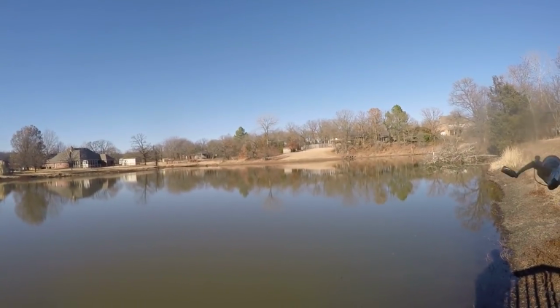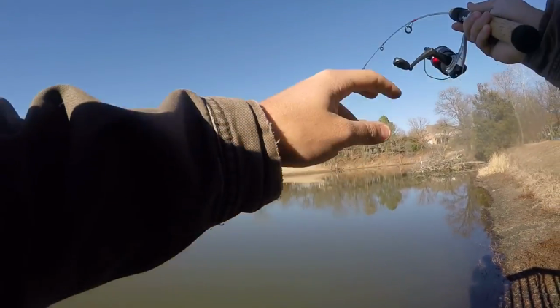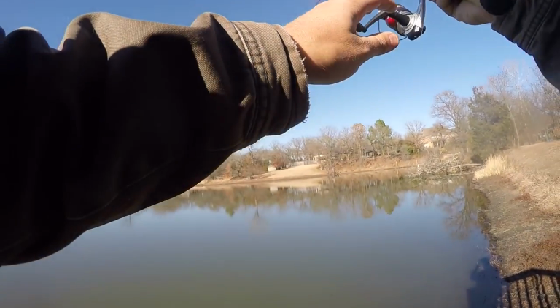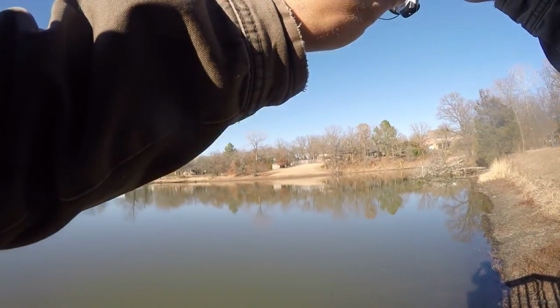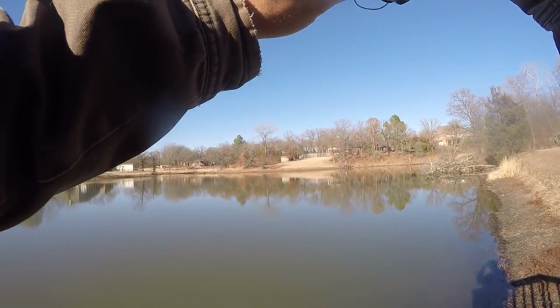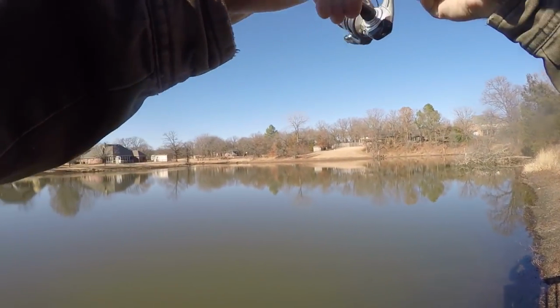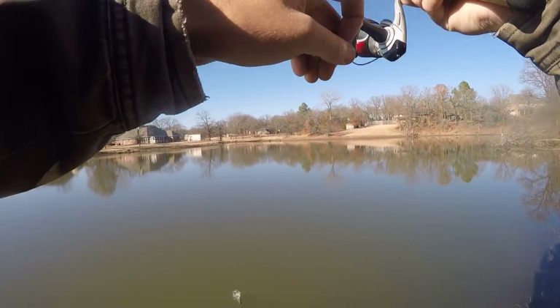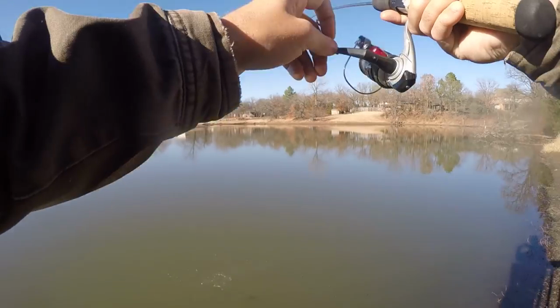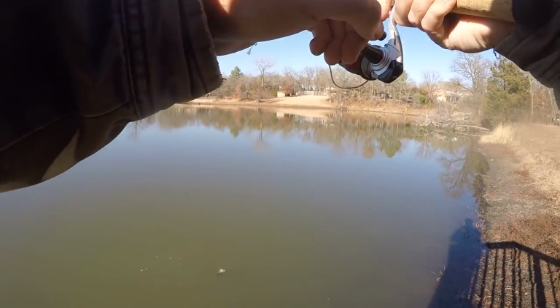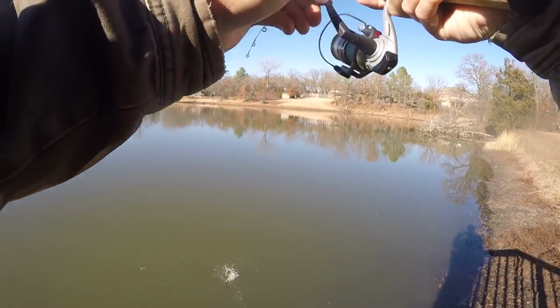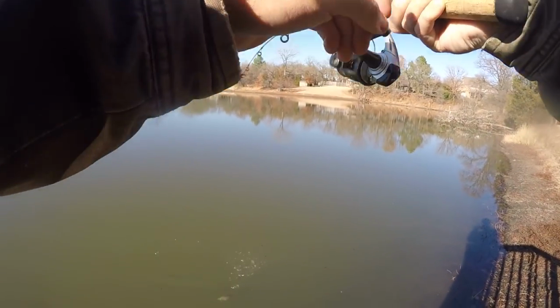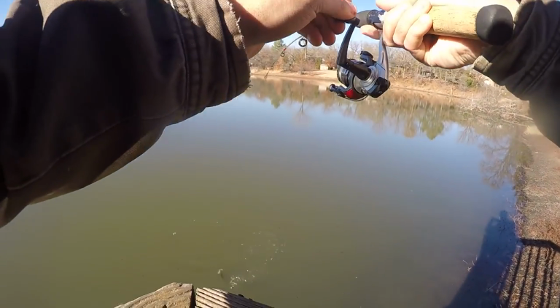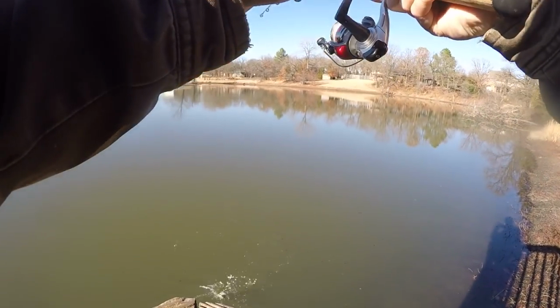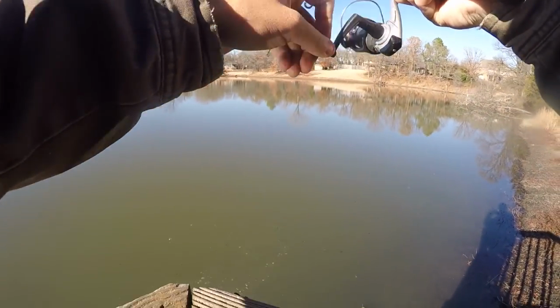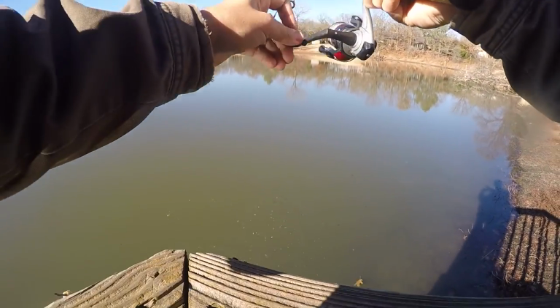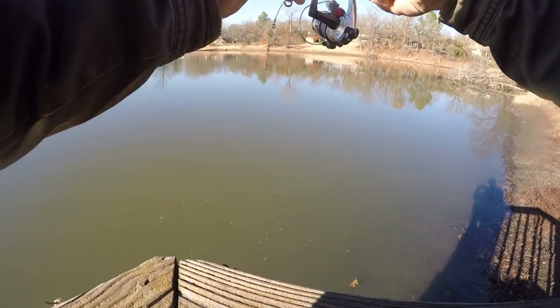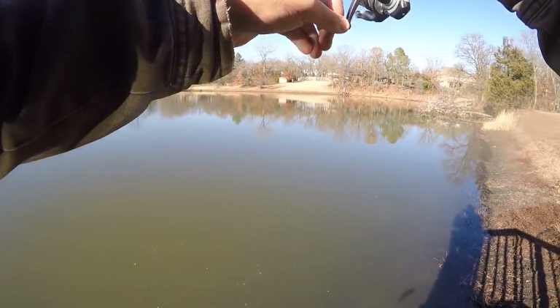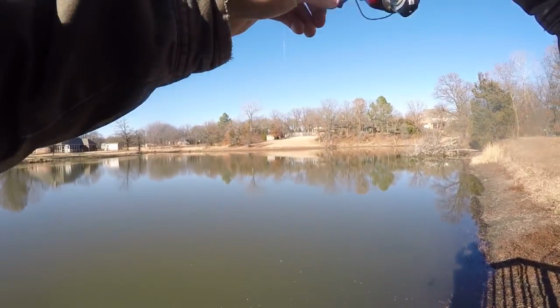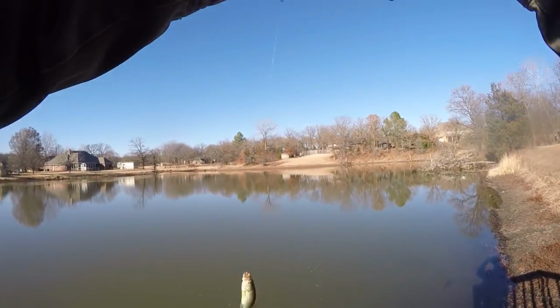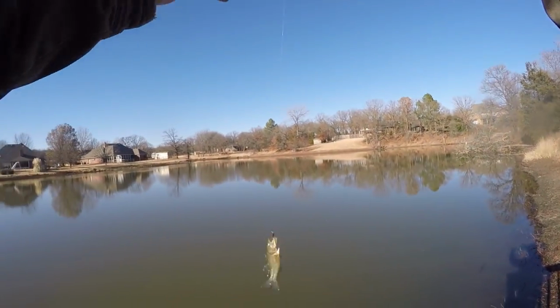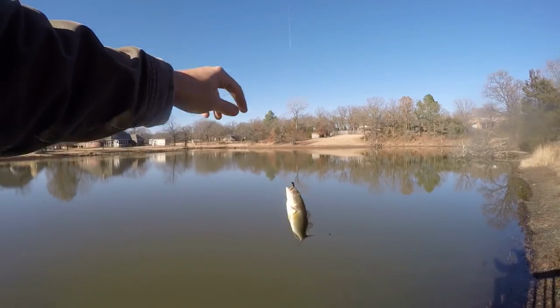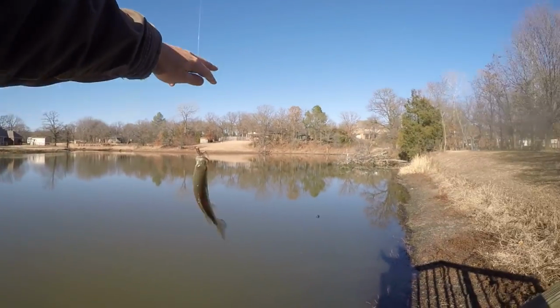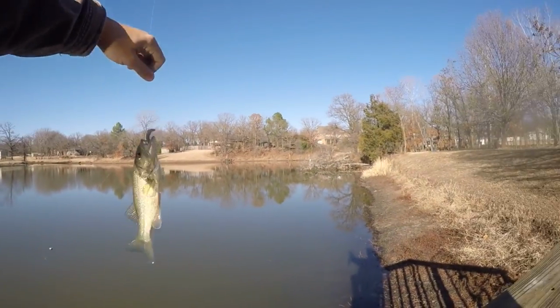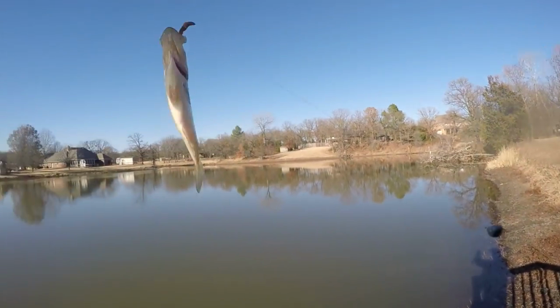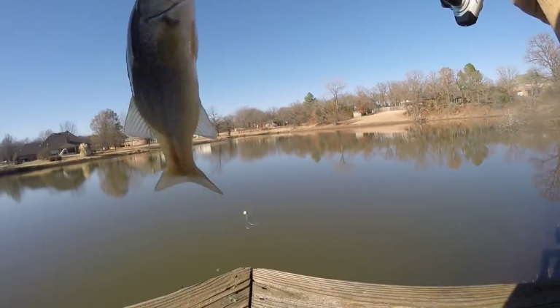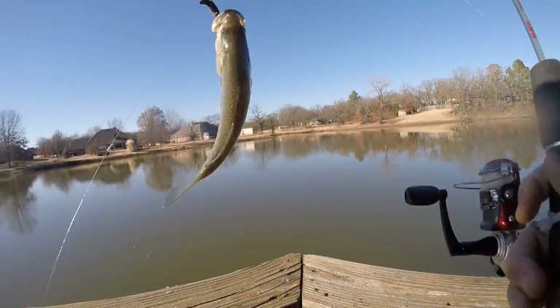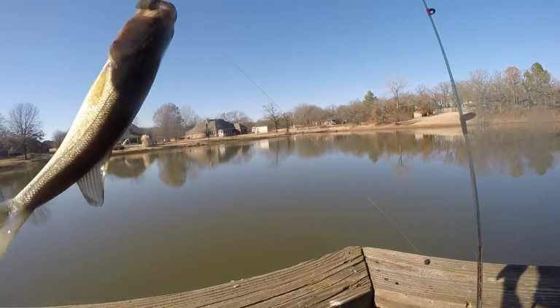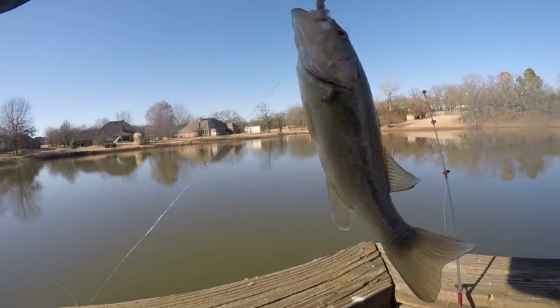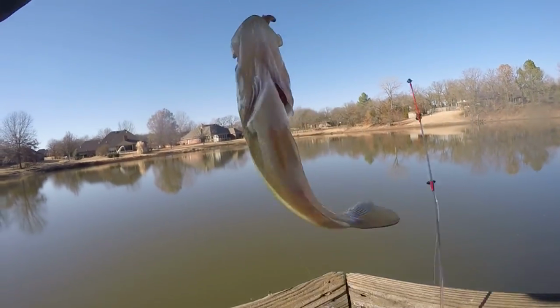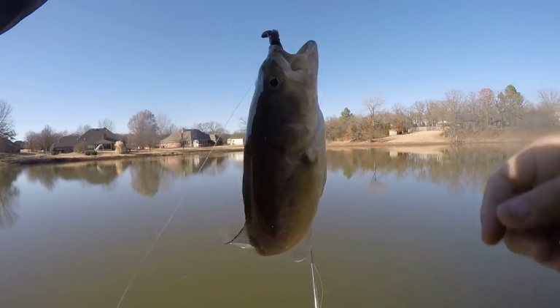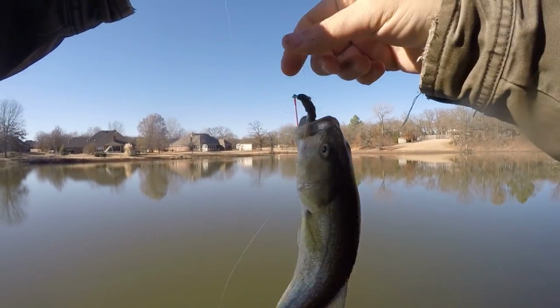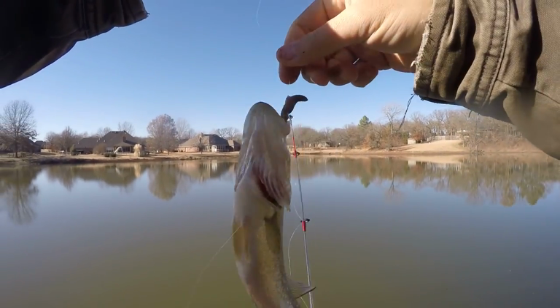There we go, there we go — that's a little bass. Little drop shot bass right here.